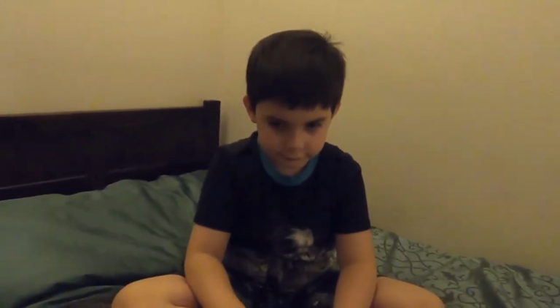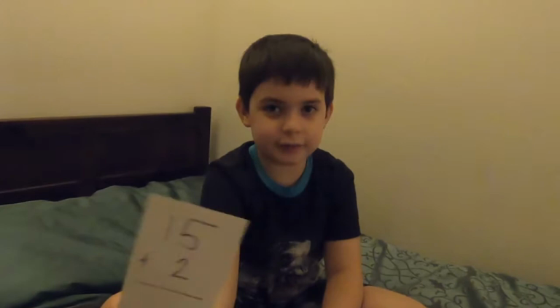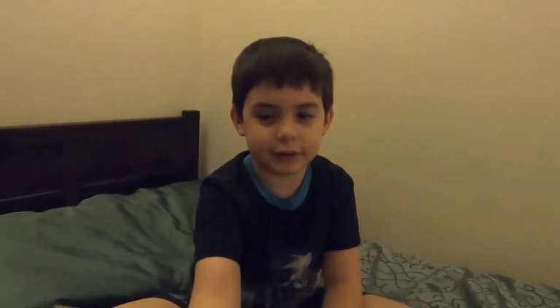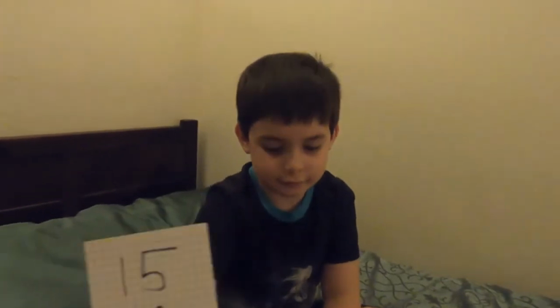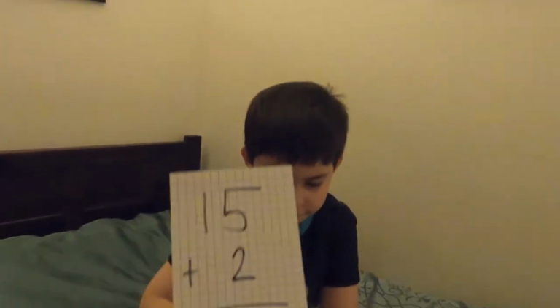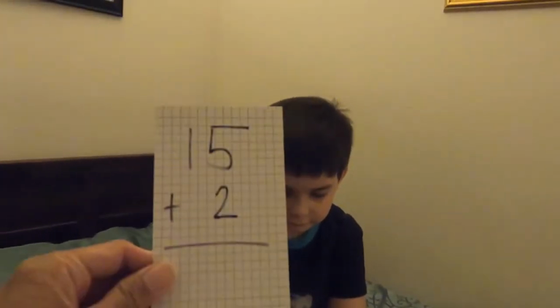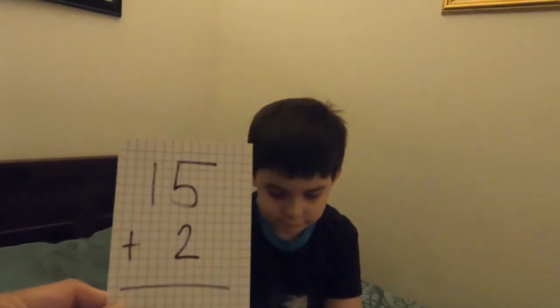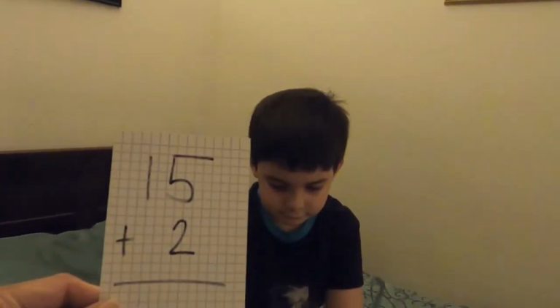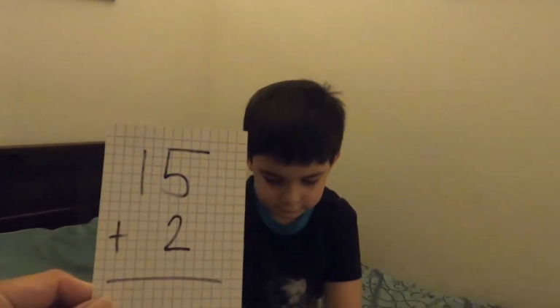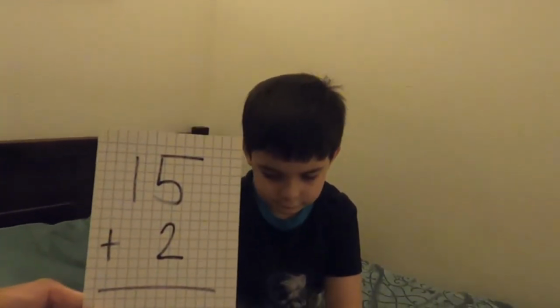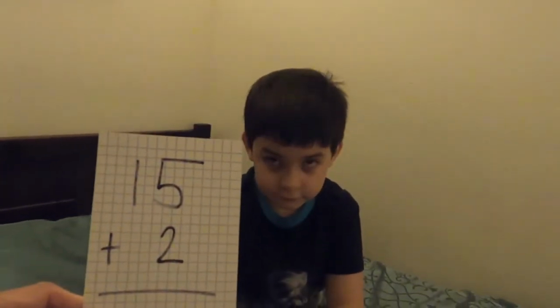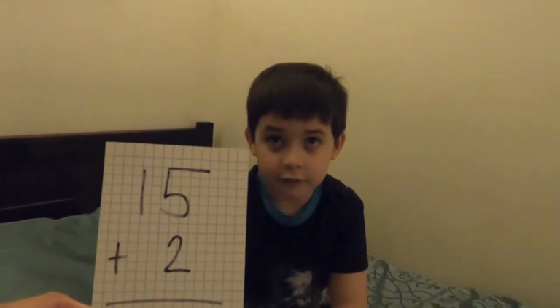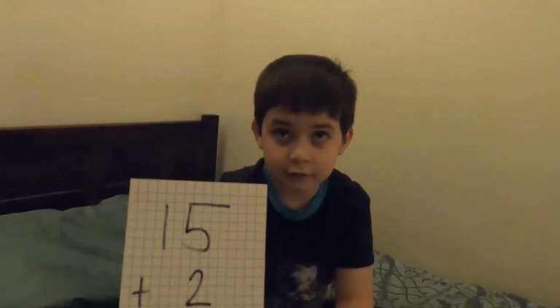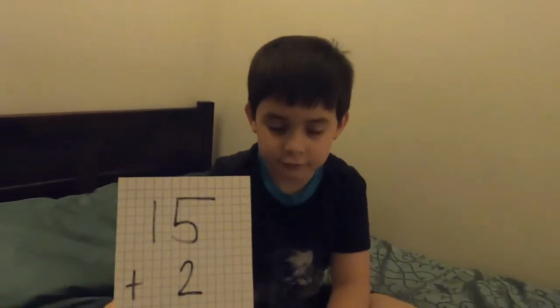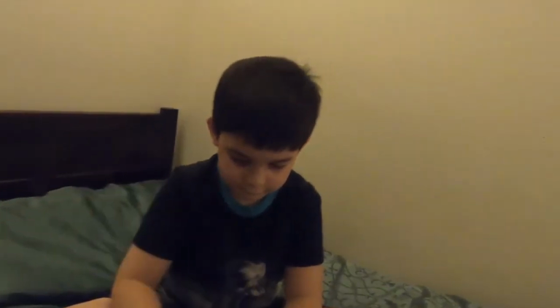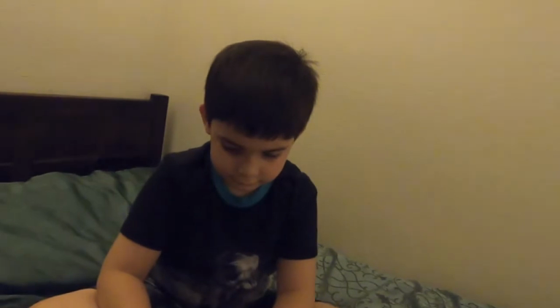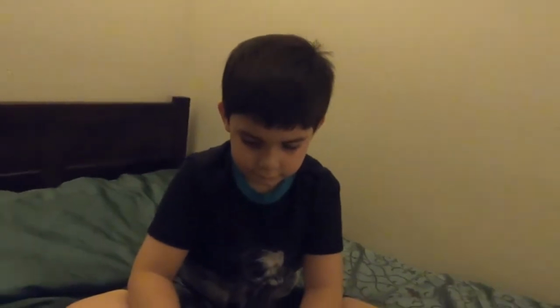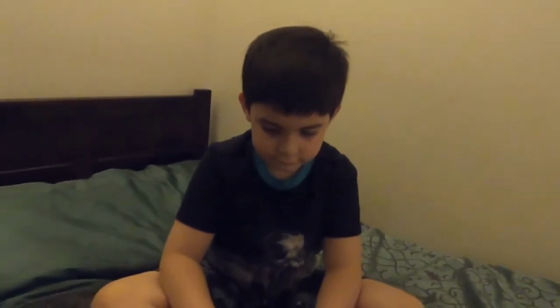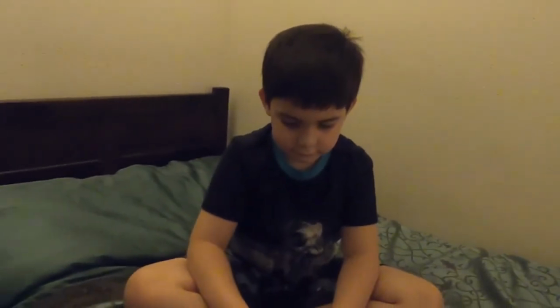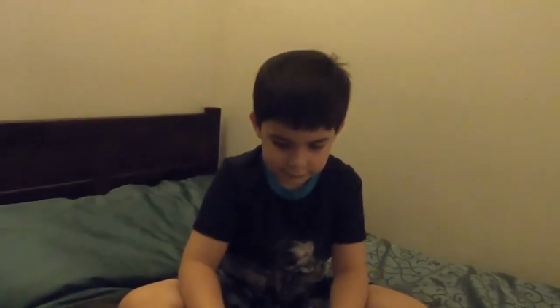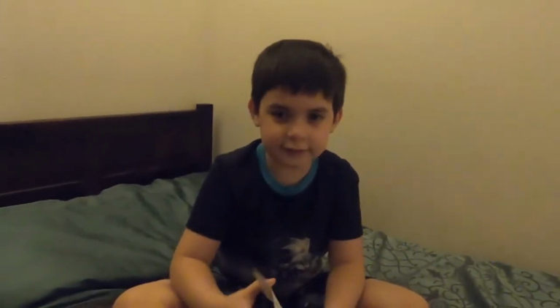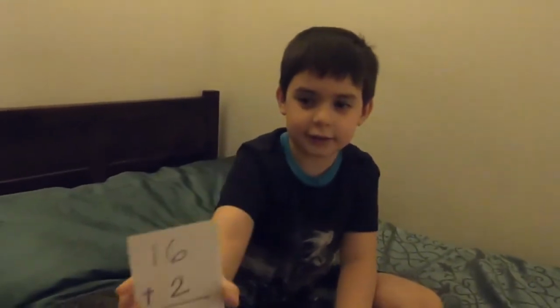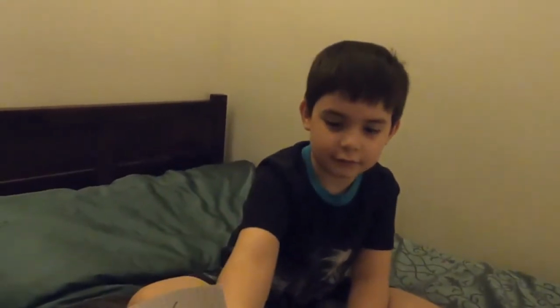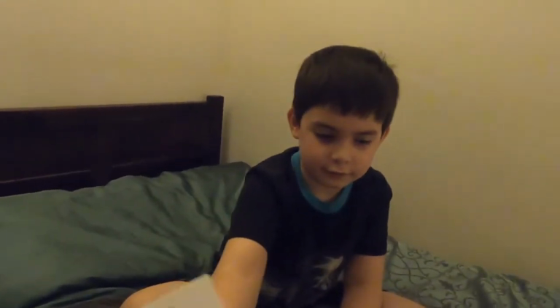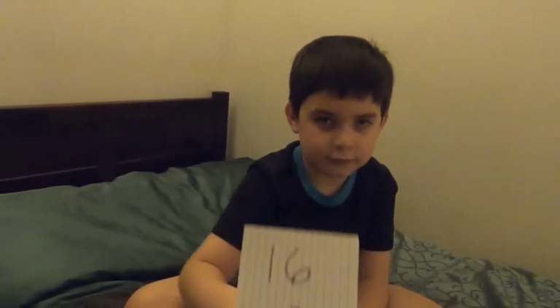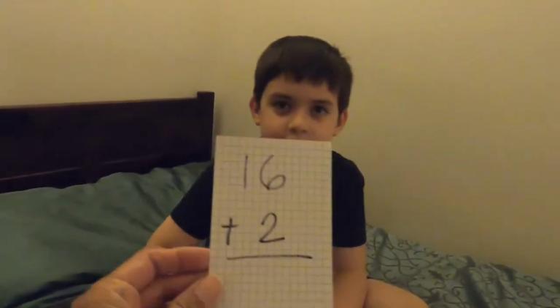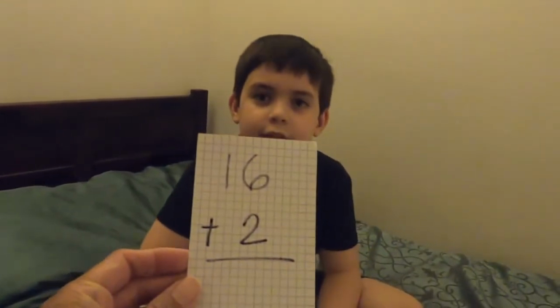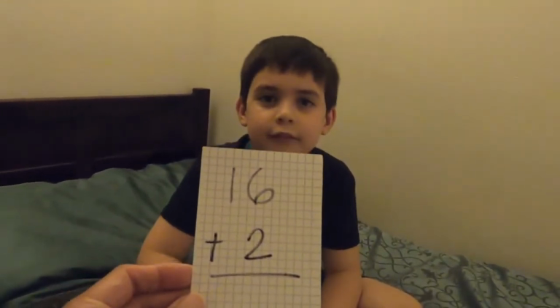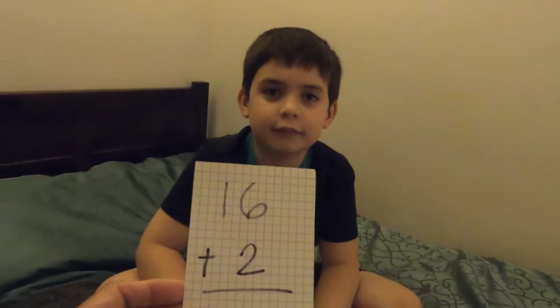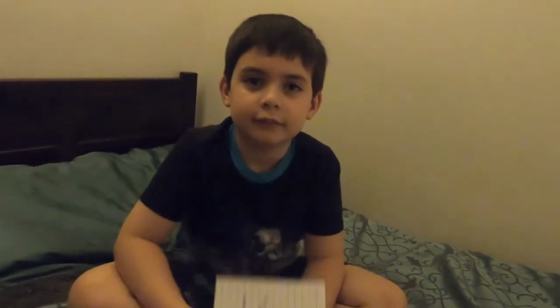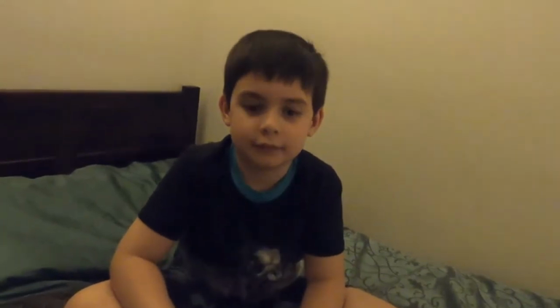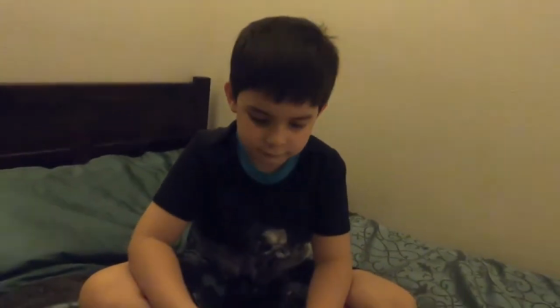17! Let's see if Michael's right. 15 plus 2 is 17. Excellent. 18! 16 plus 2 is 18. Correct!